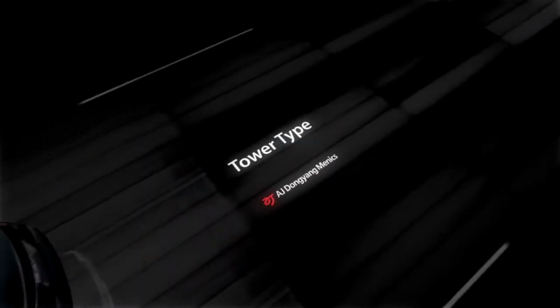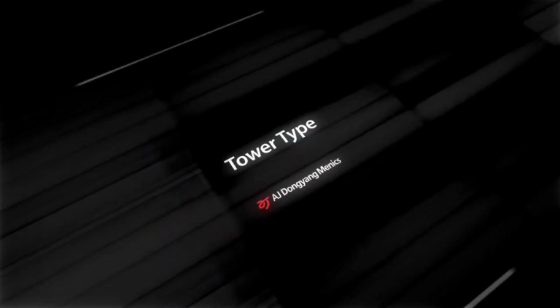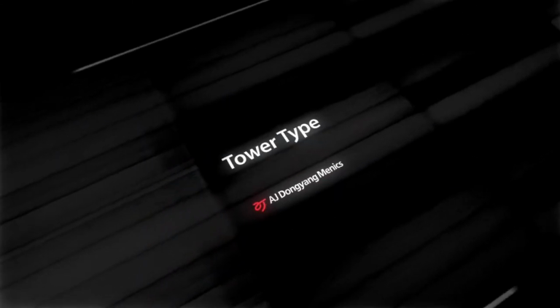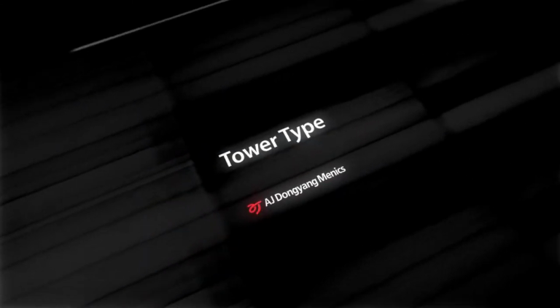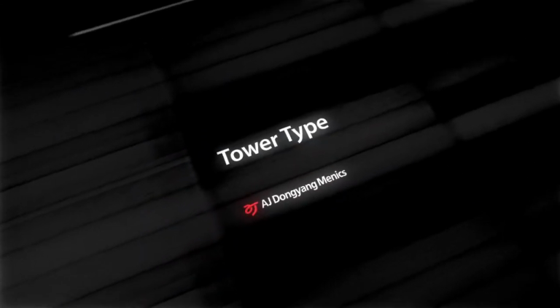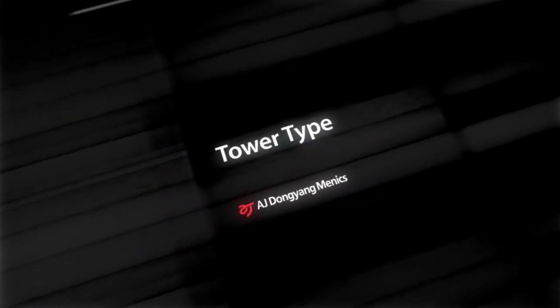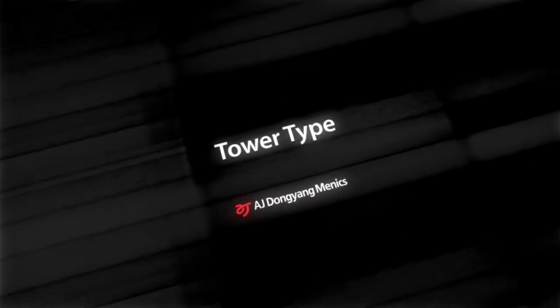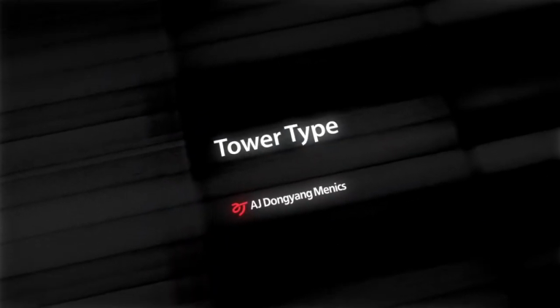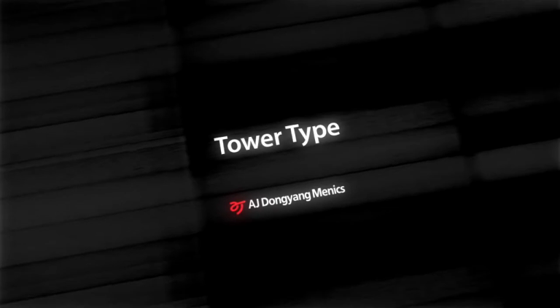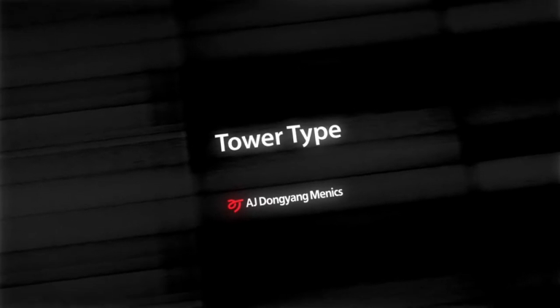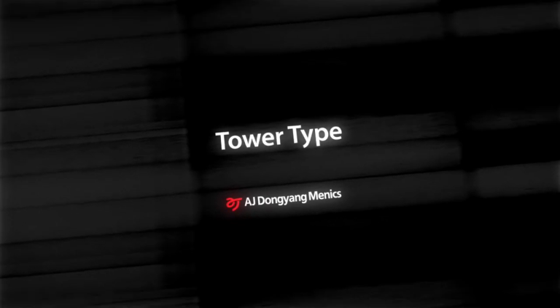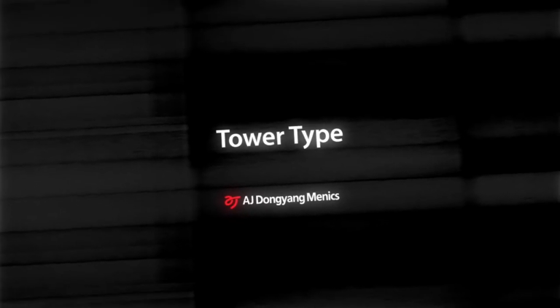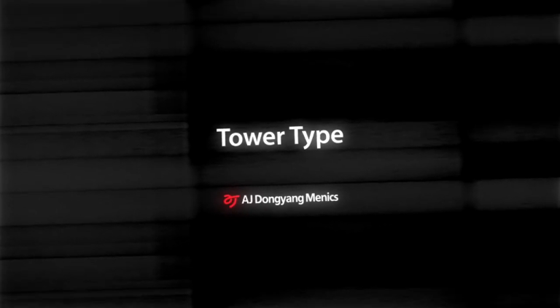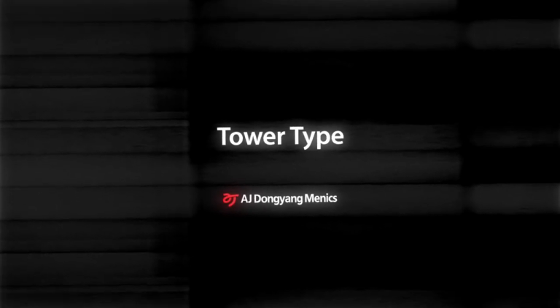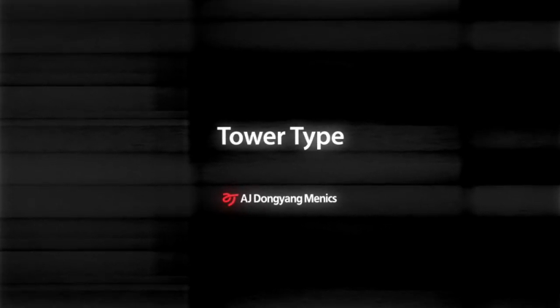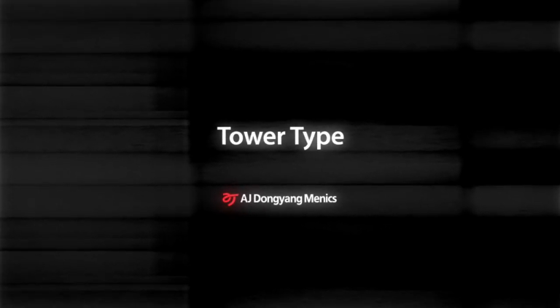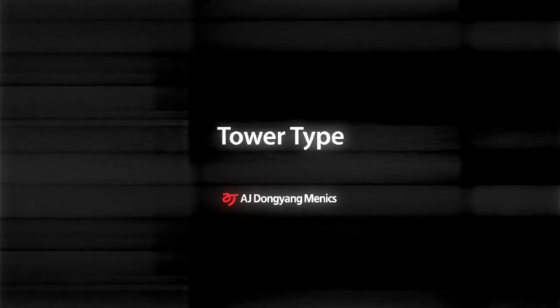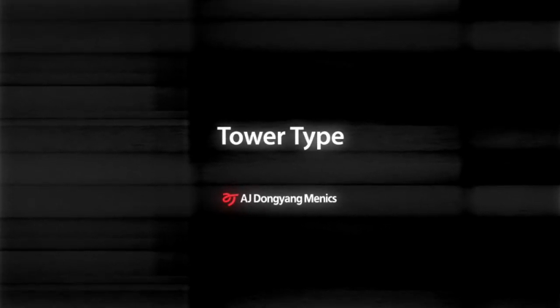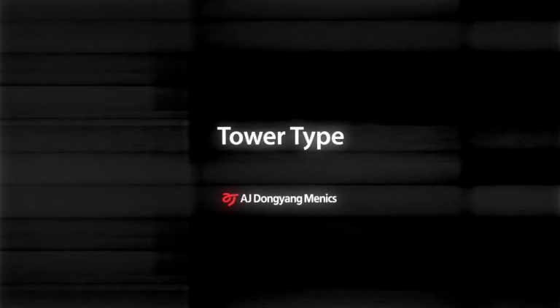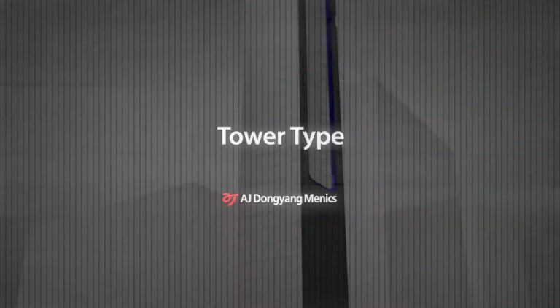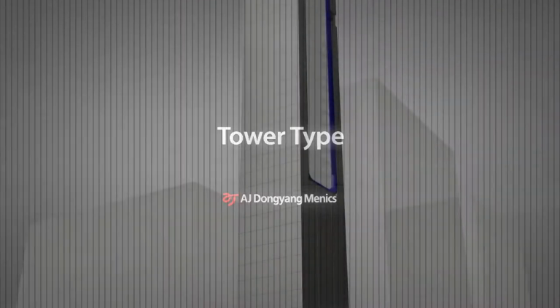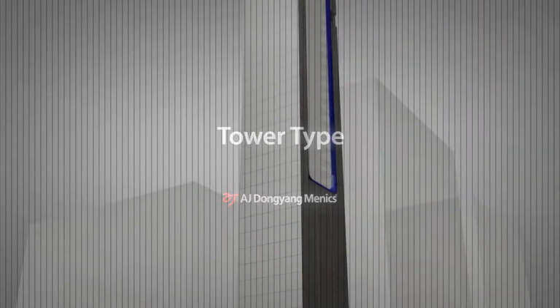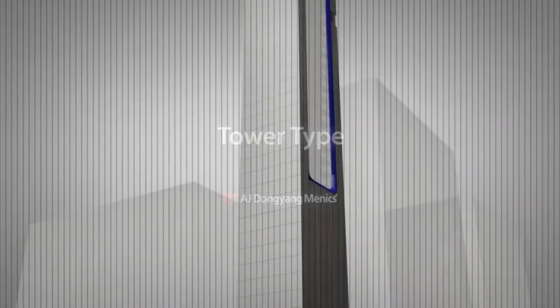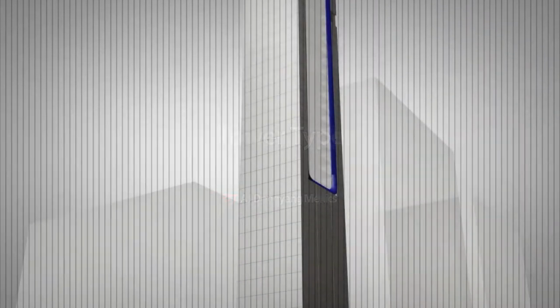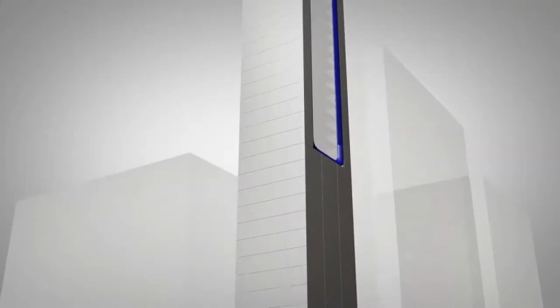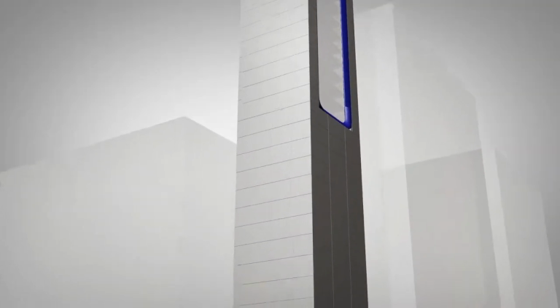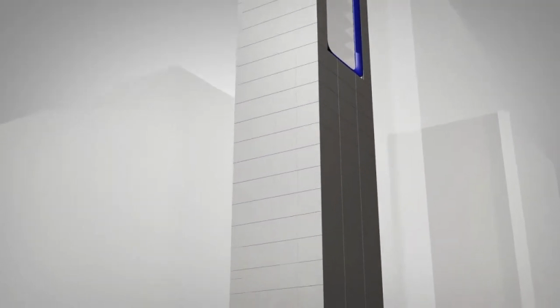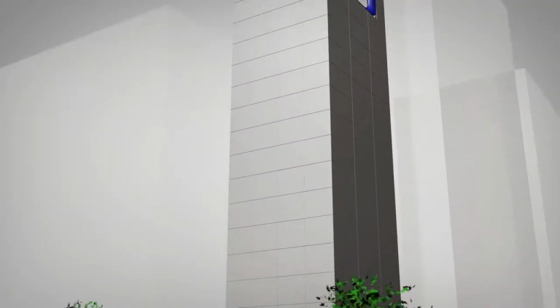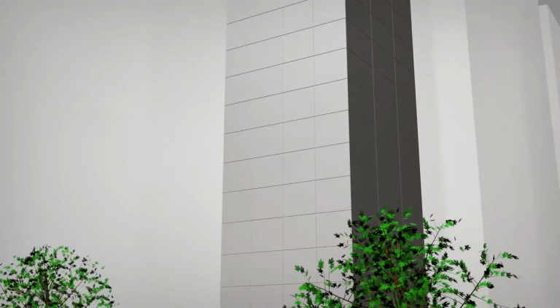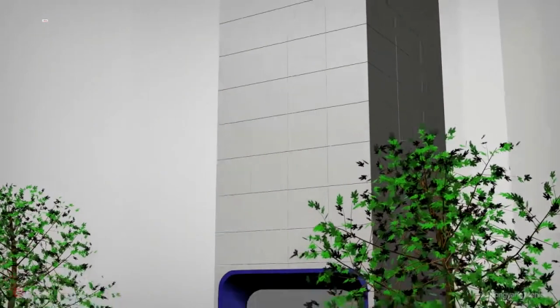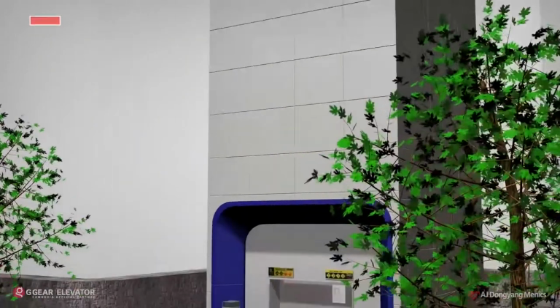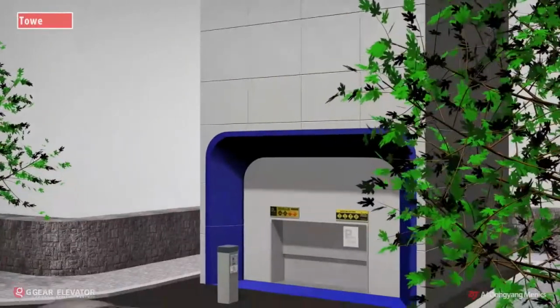Tower type parking system, also known as a parking tower, is operated by moving the lift vertically up and down in a limited space.